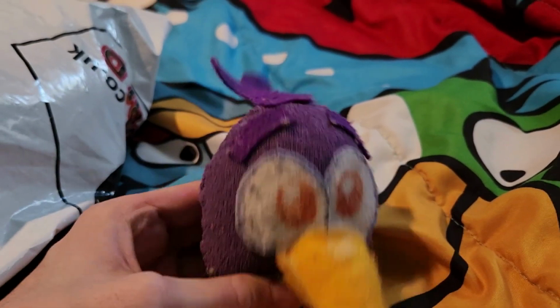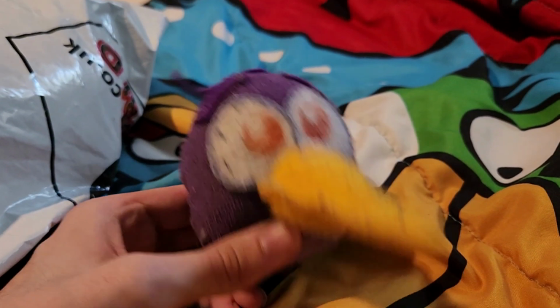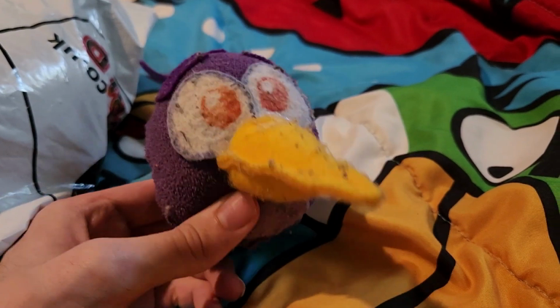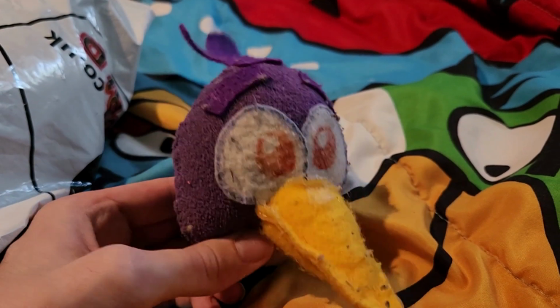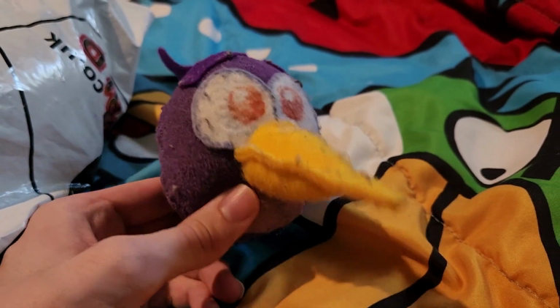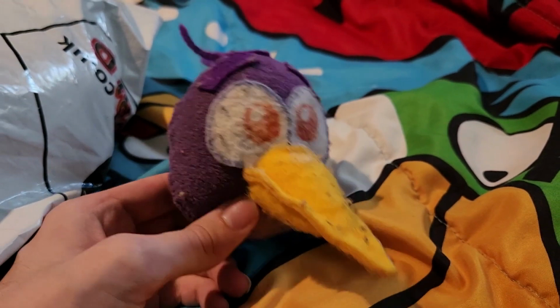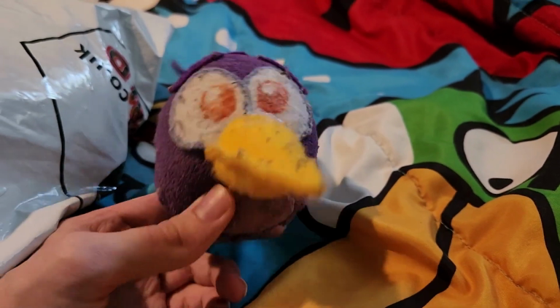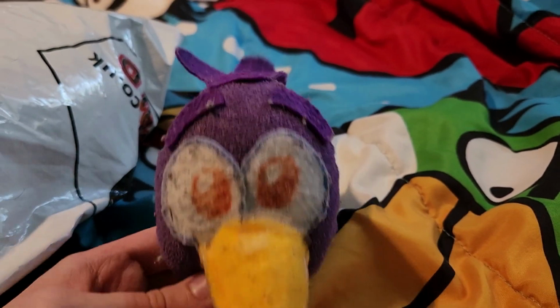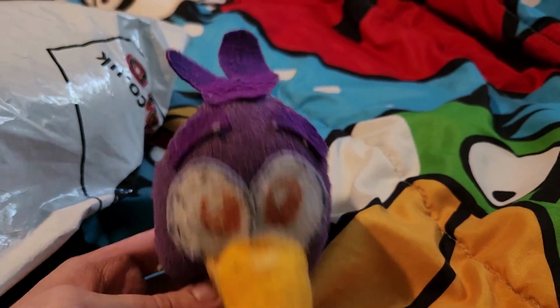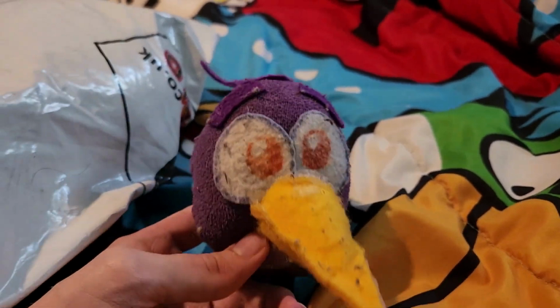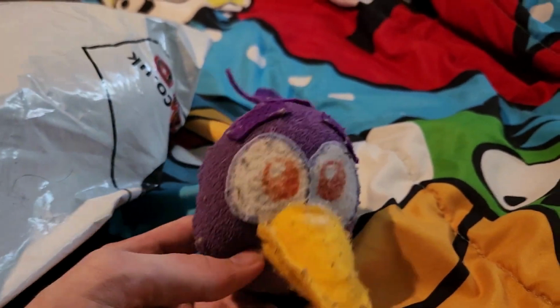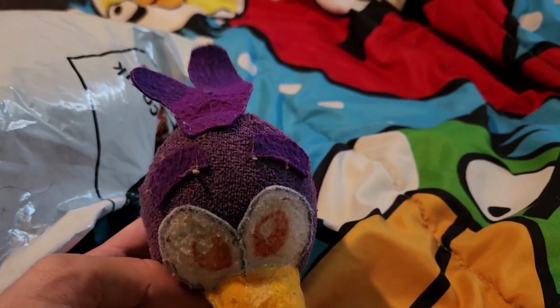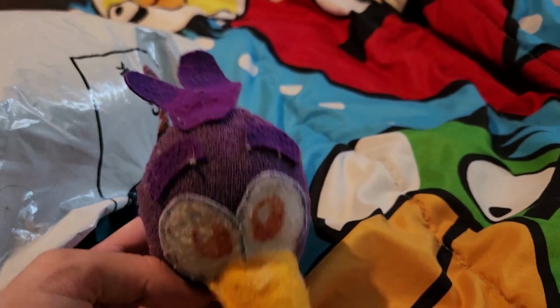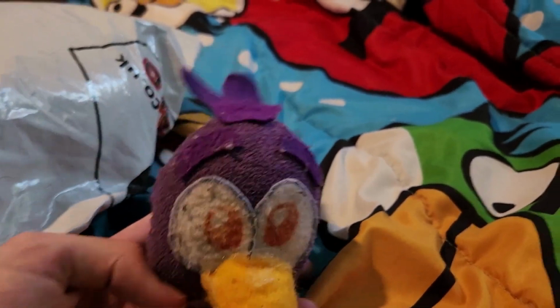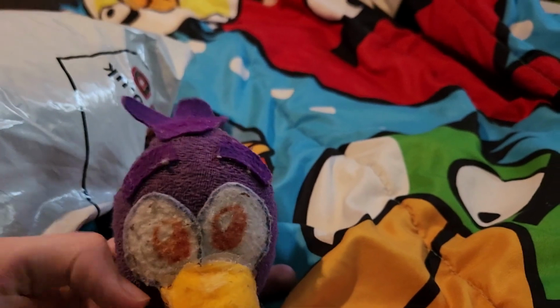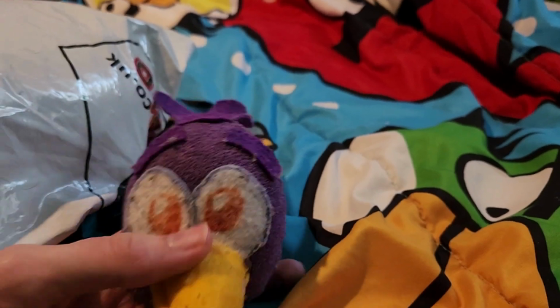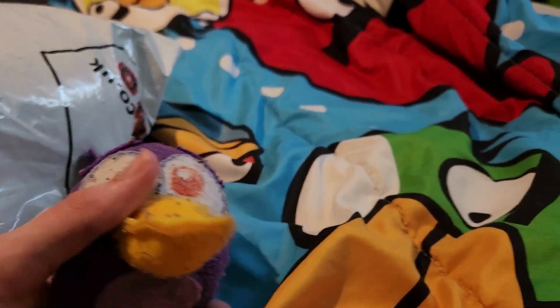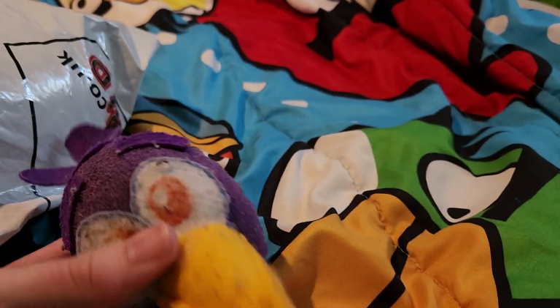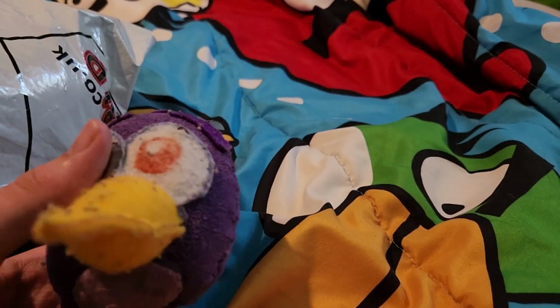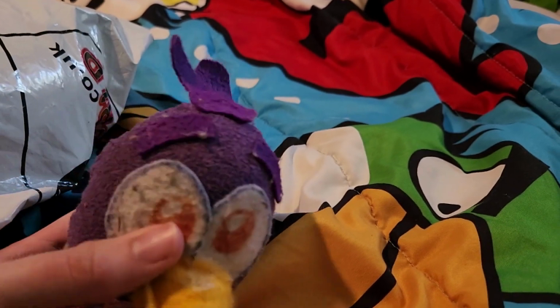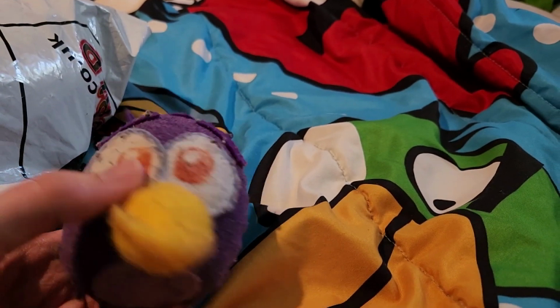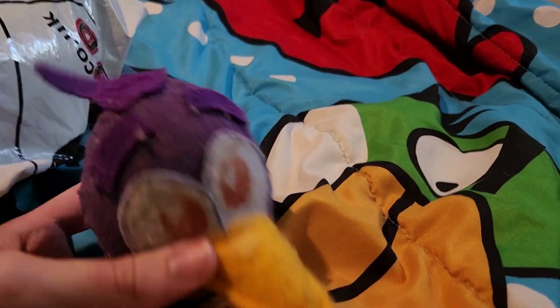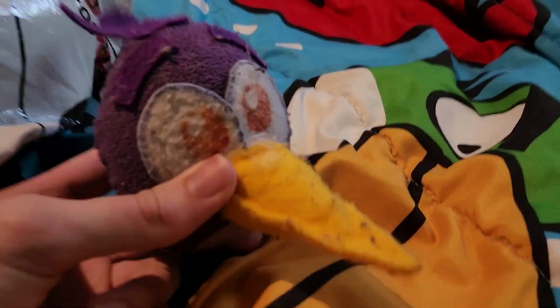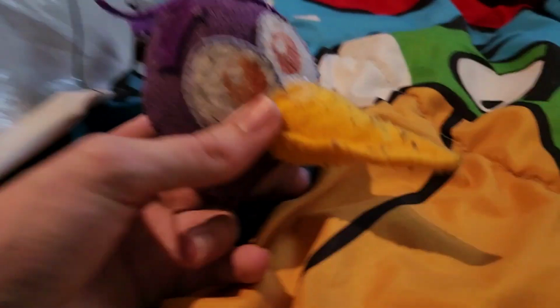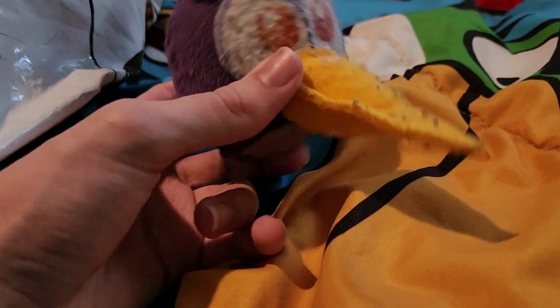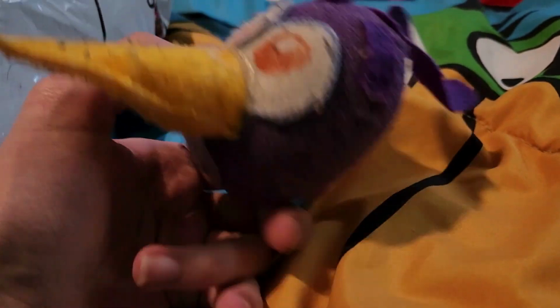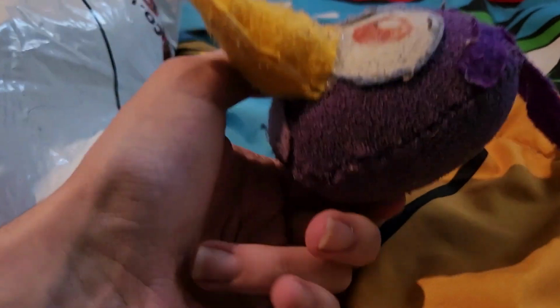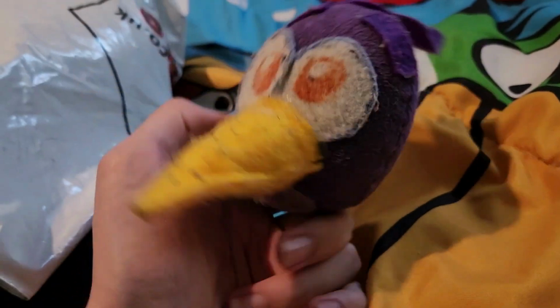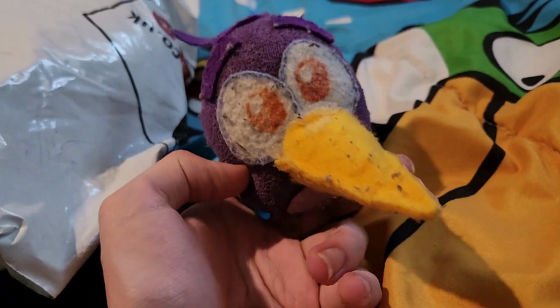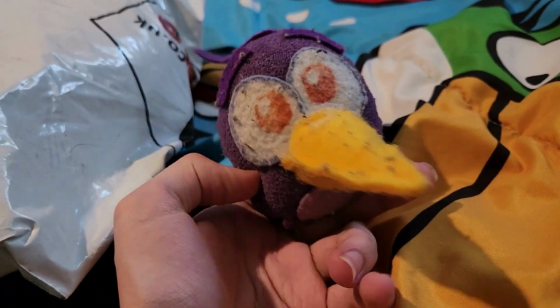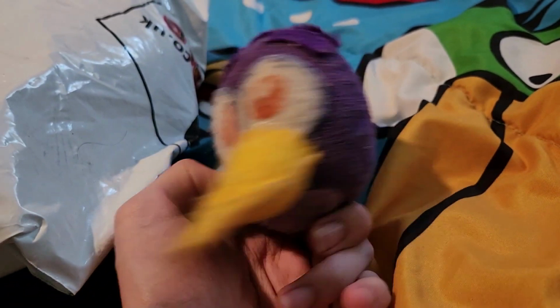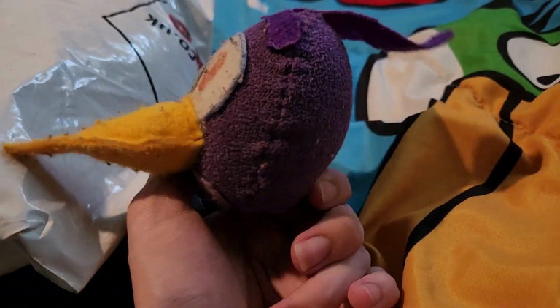What's up guys, it's Hiro here and welcome back to another episode of Hiro's Unboxing. Last unboxing was a package from Tiffany, but we're back doing another unboxing and review of an official Angry Birds product.